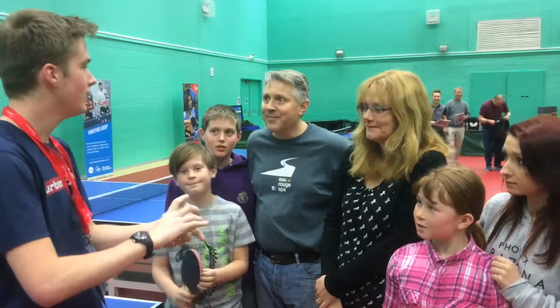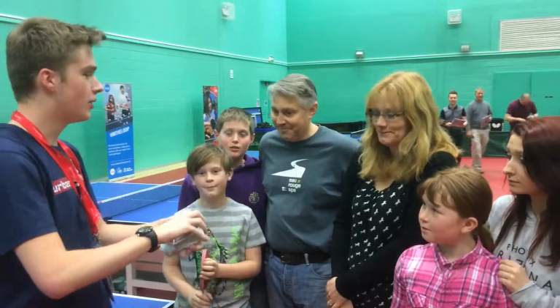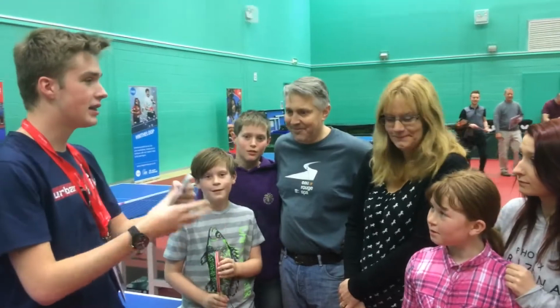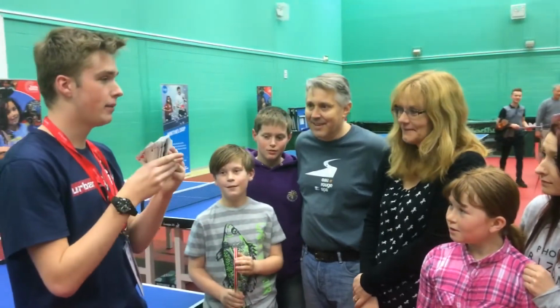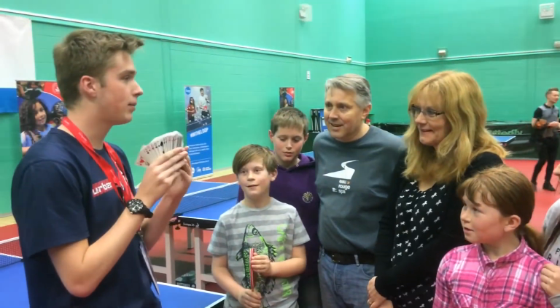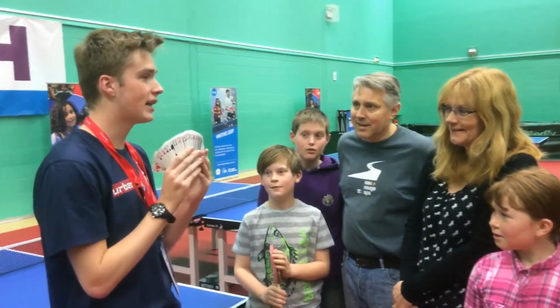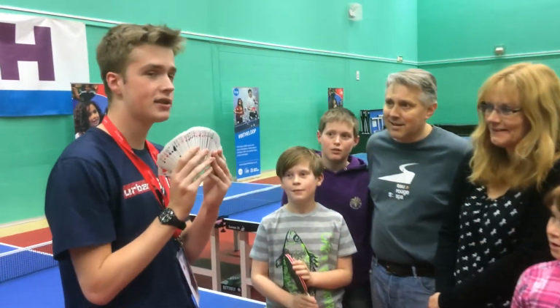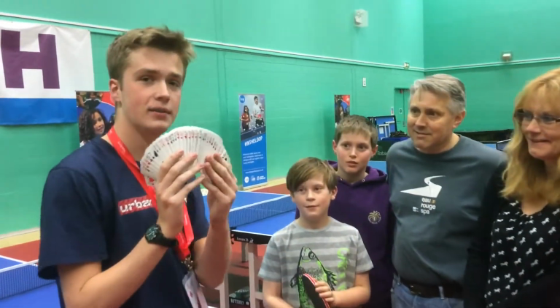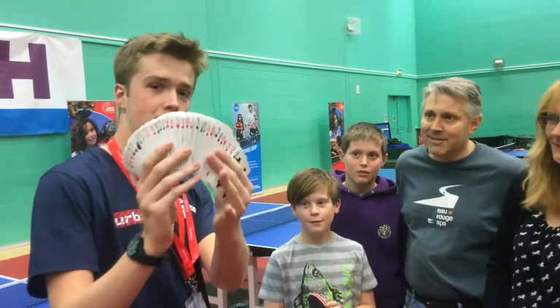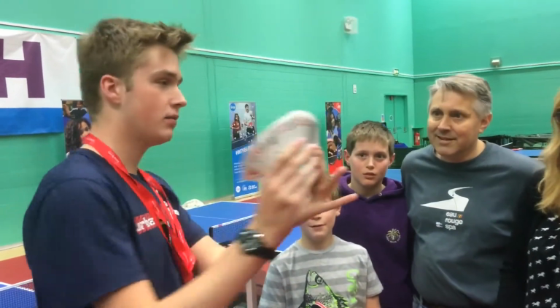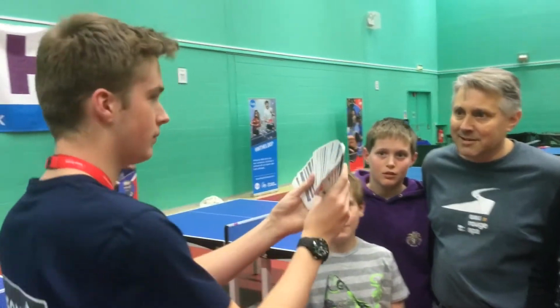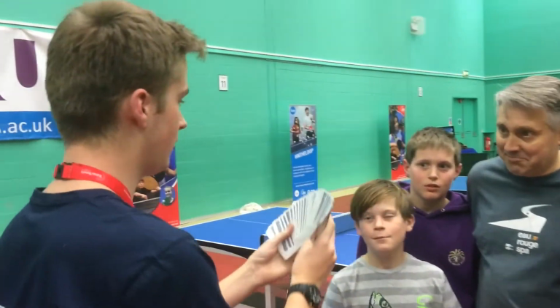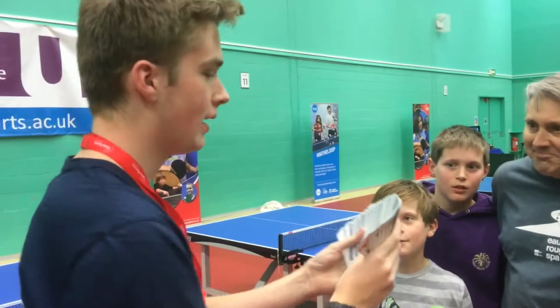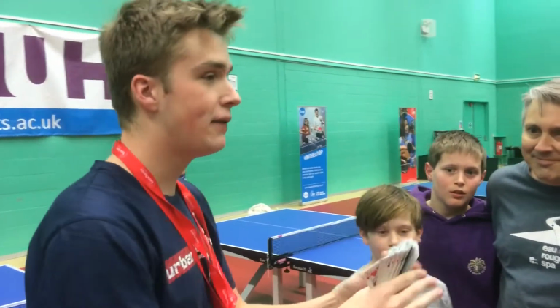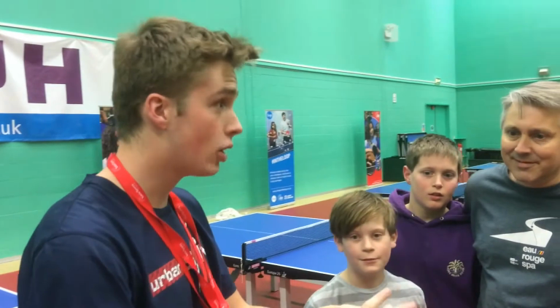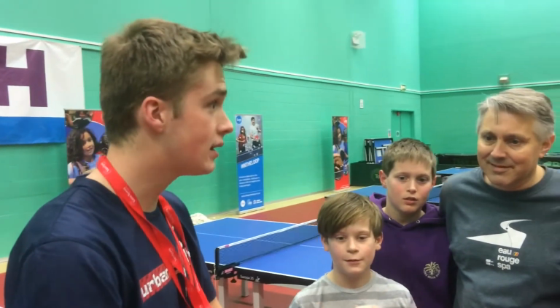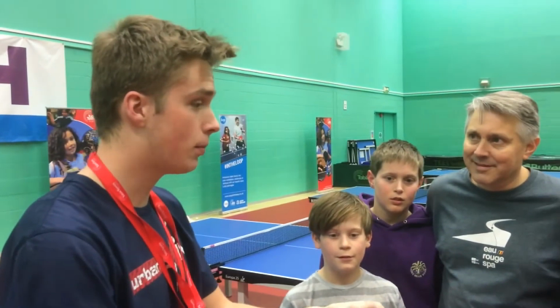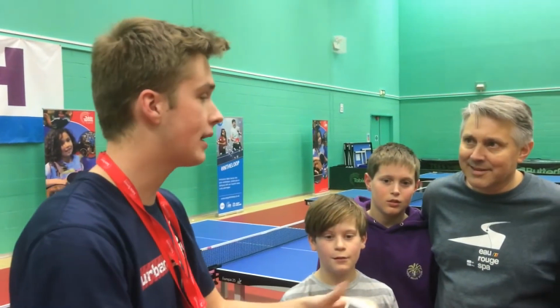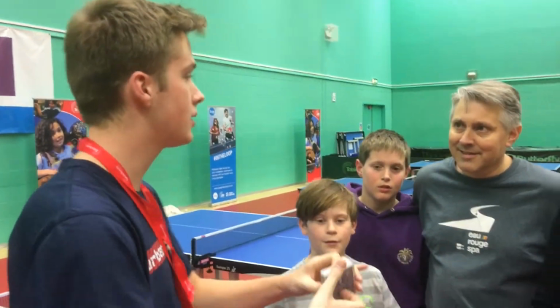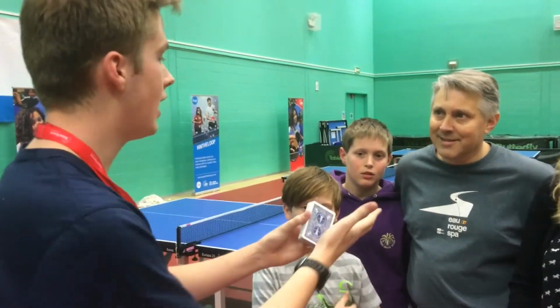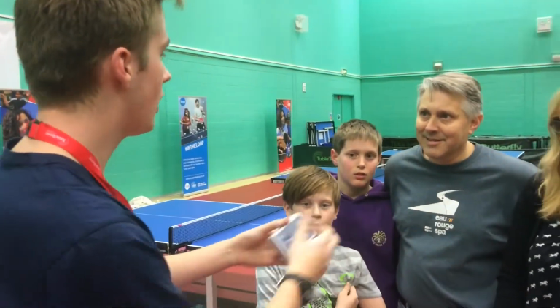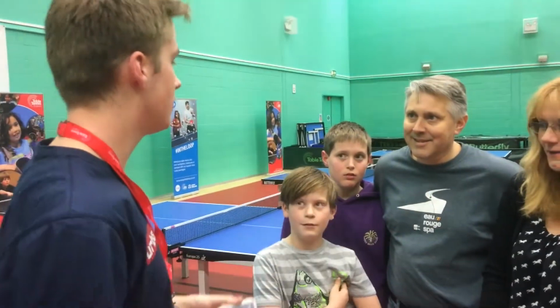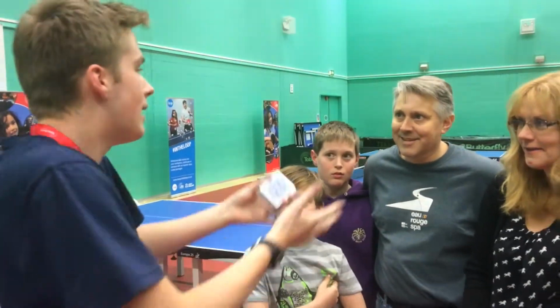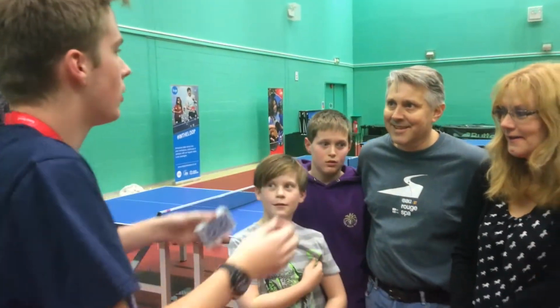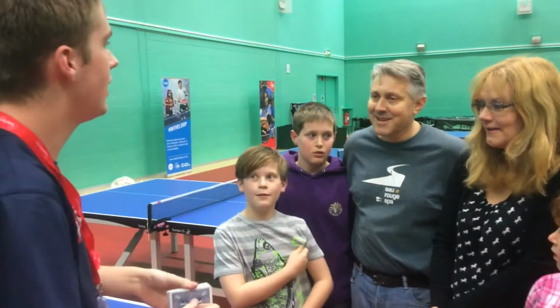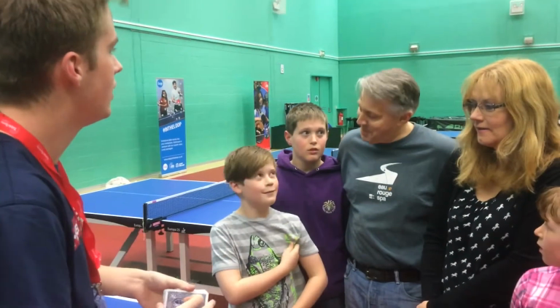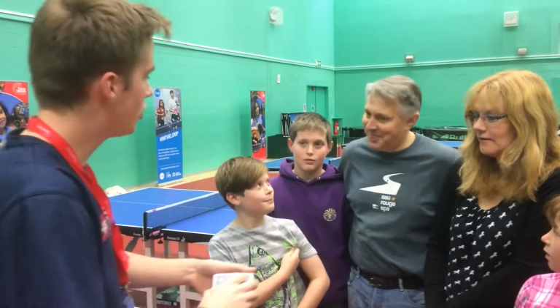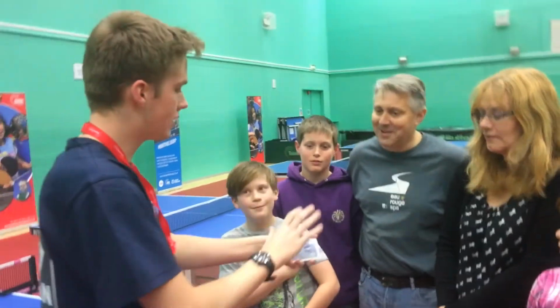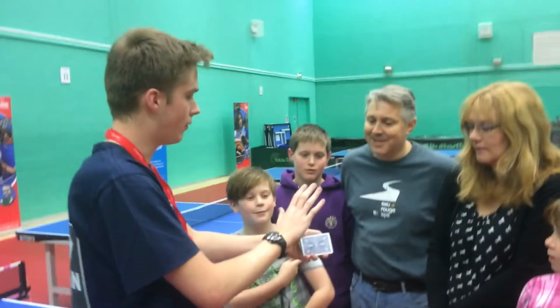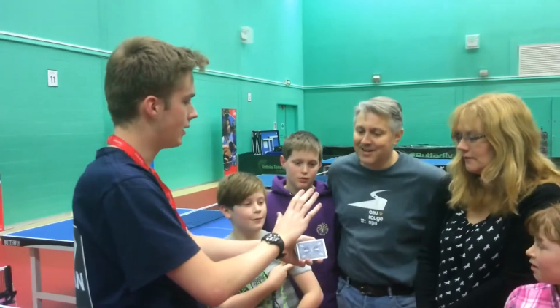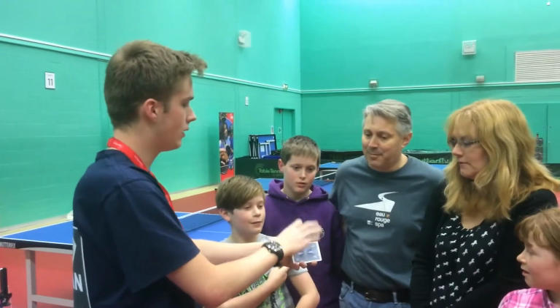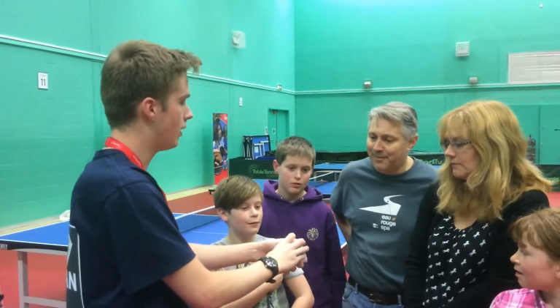So this is a pack of playing cards — 52 individual playing cards. And you look like an amazing volunteer. Could you say stop for me? Stop. Brilliant.